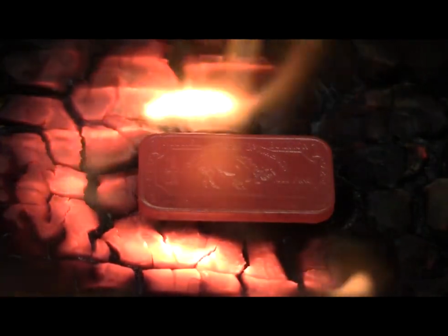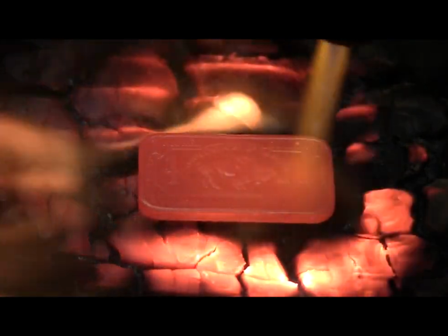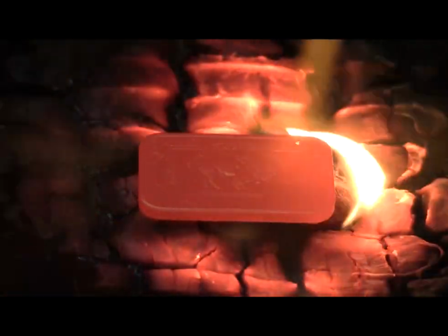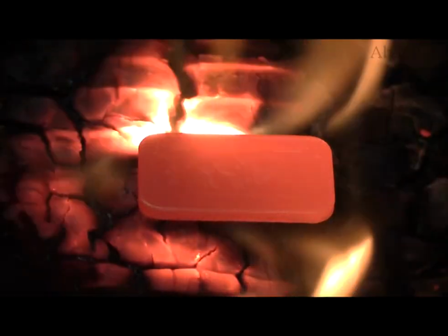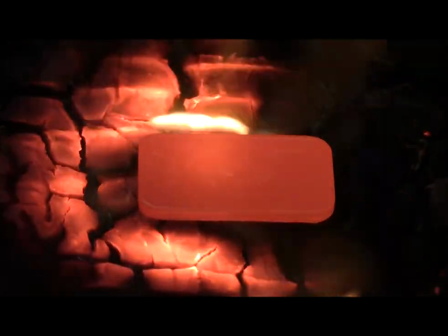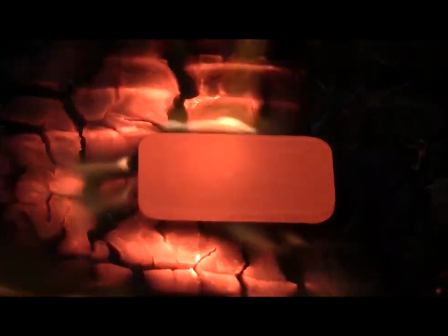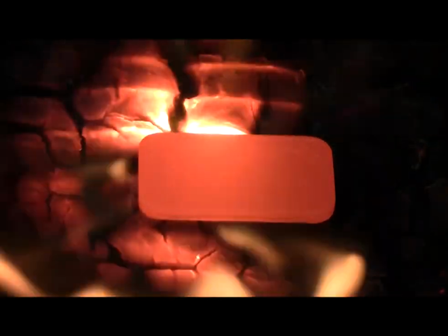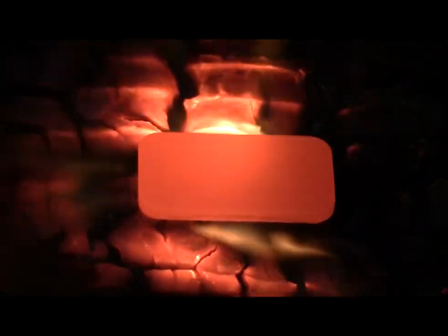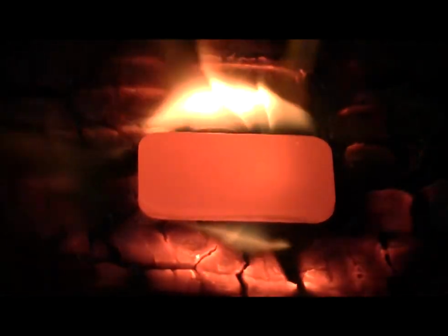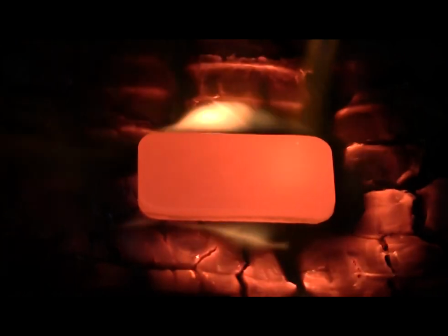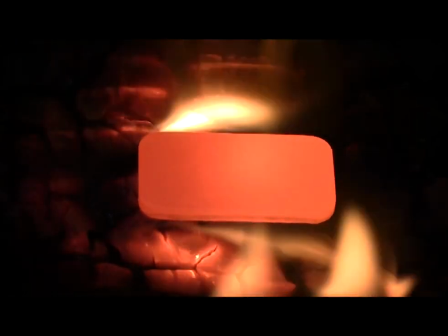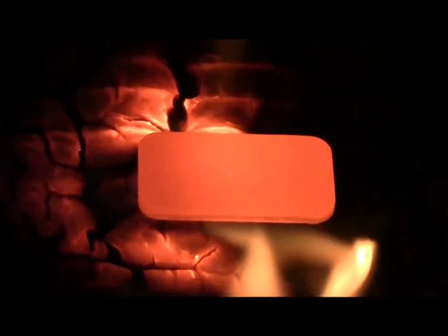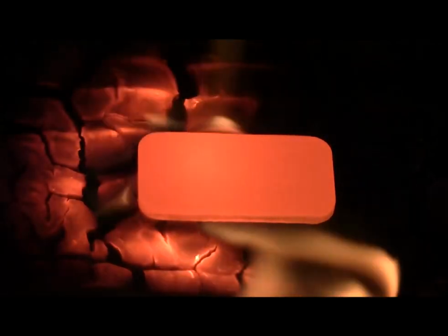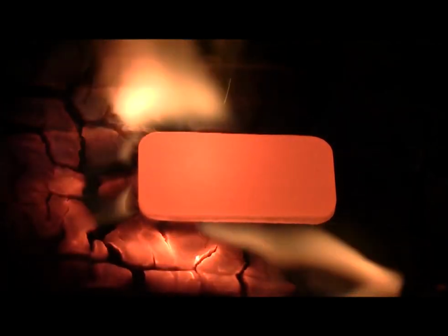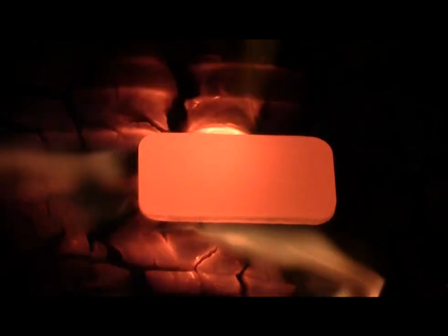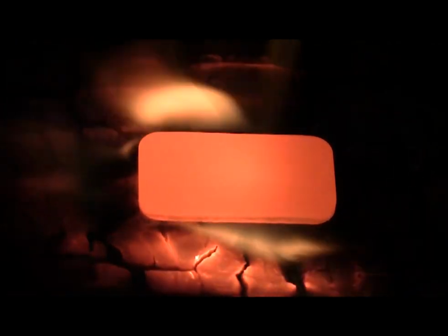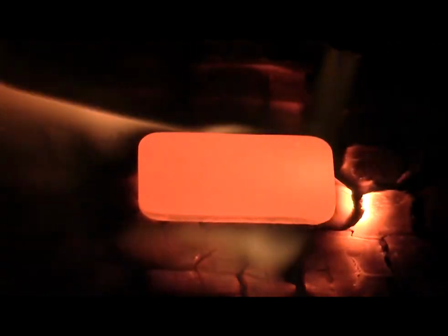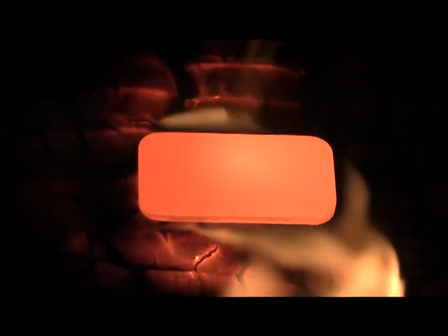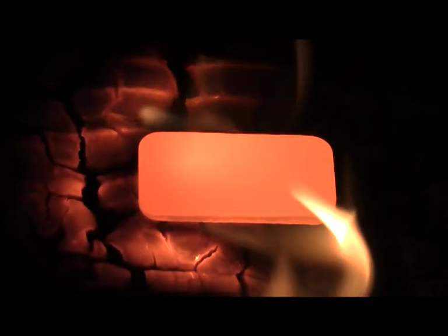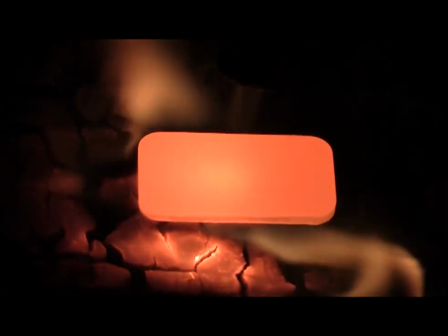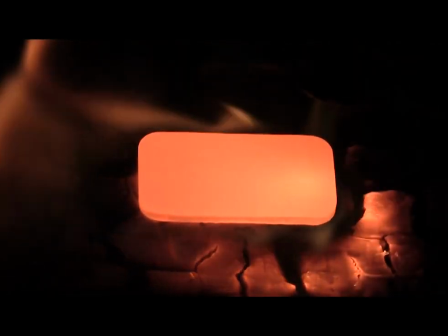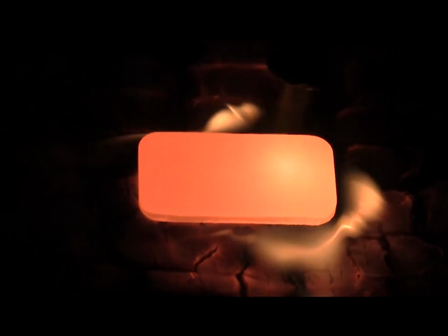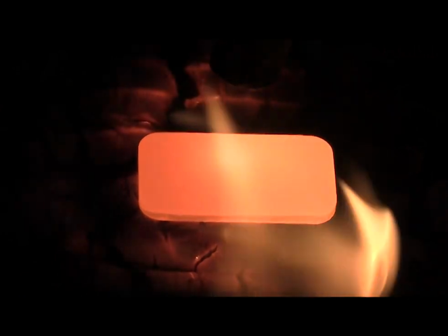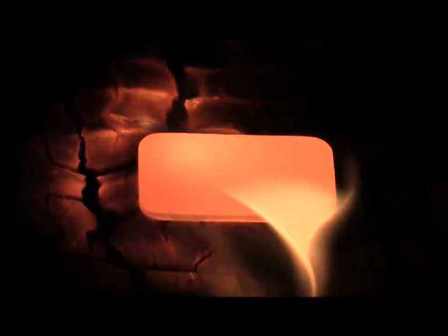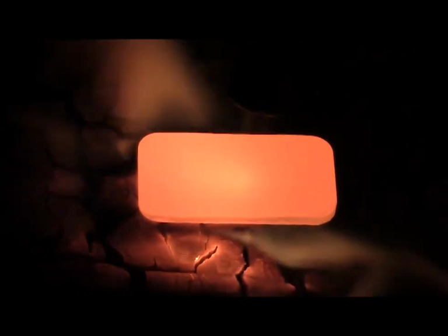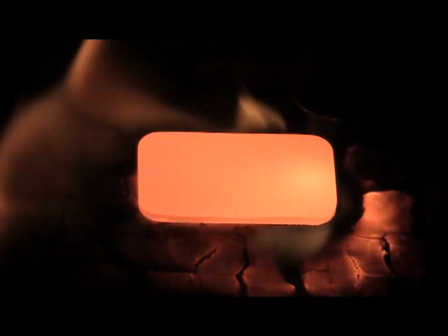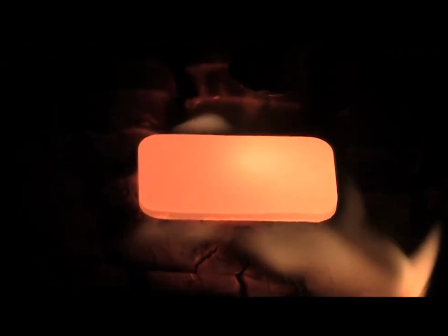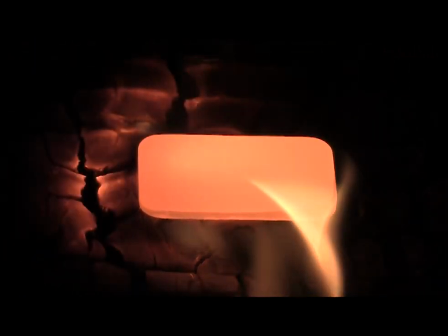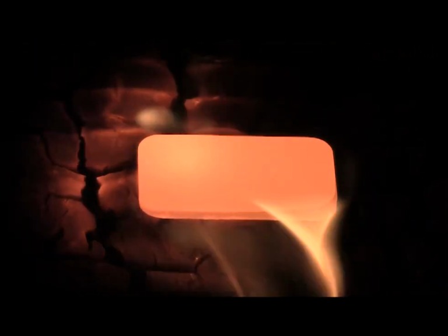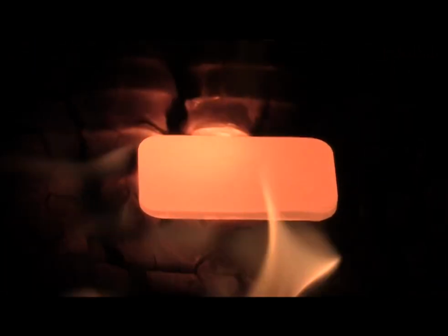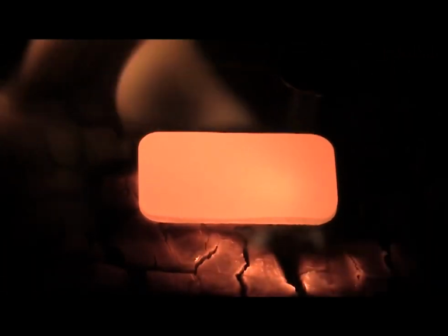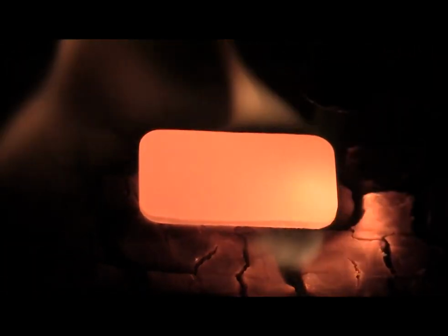Subsequently, these alloys were declared as 21st century materials for advanced aircraft engines in Advanced Manufacturing and Materials magazine.